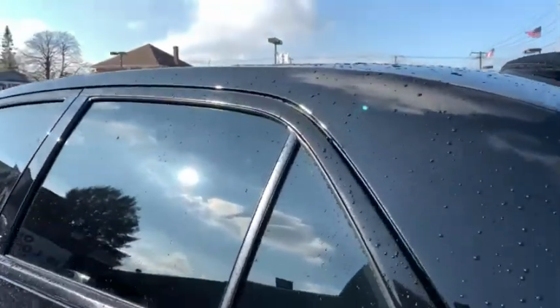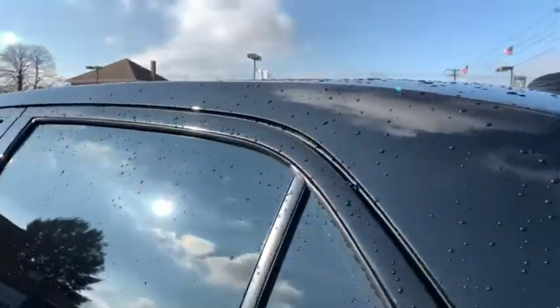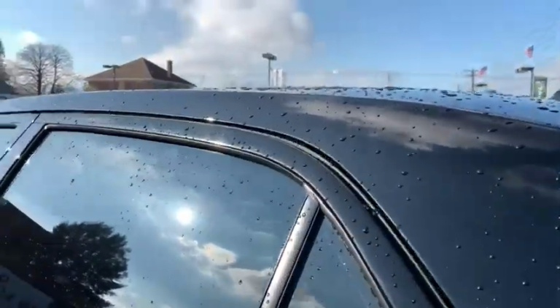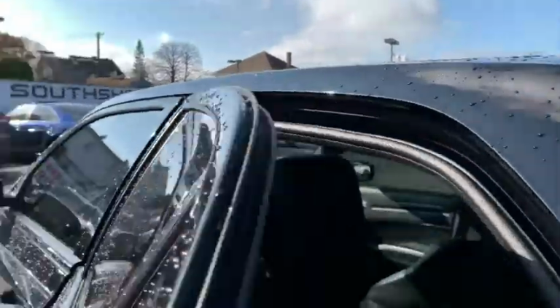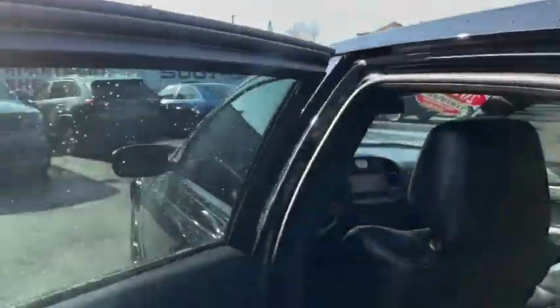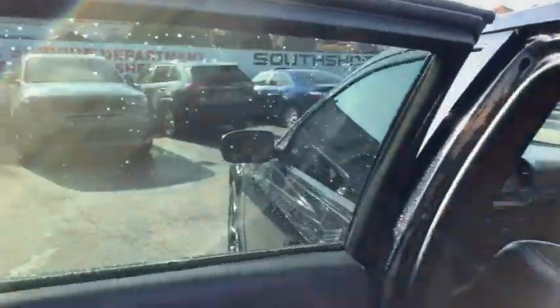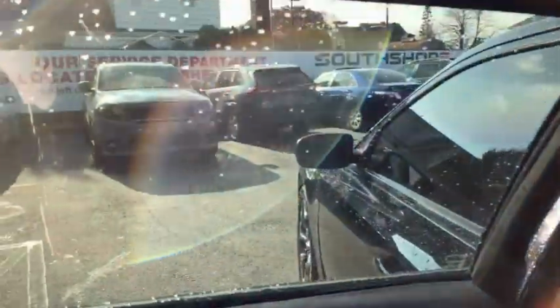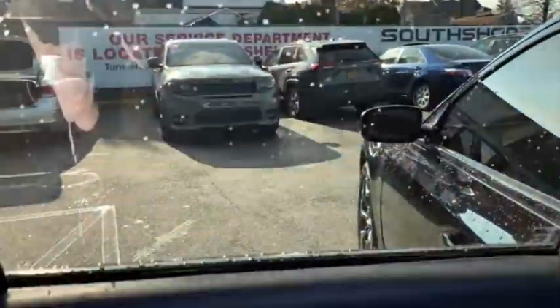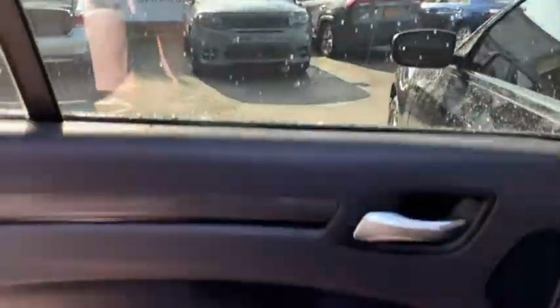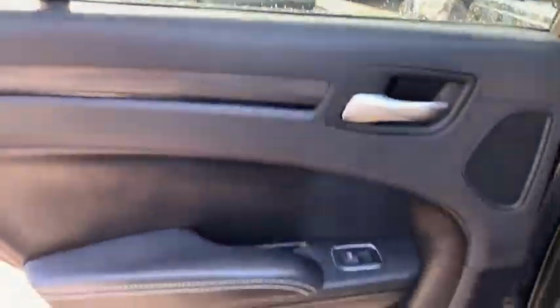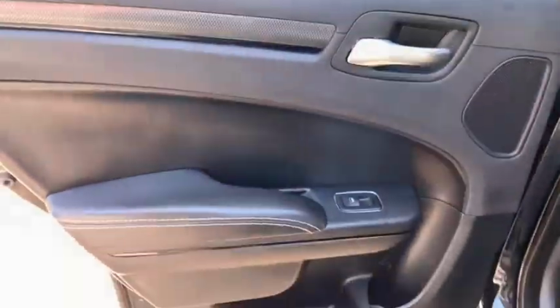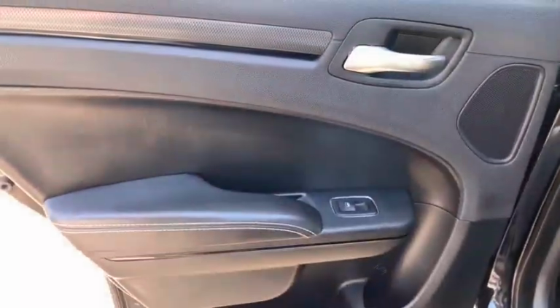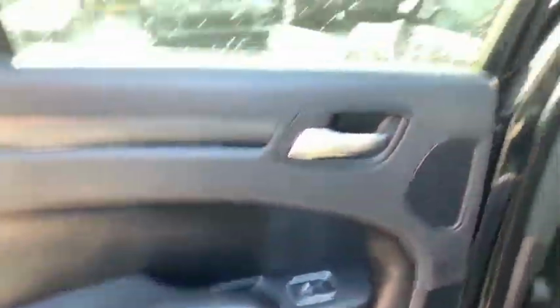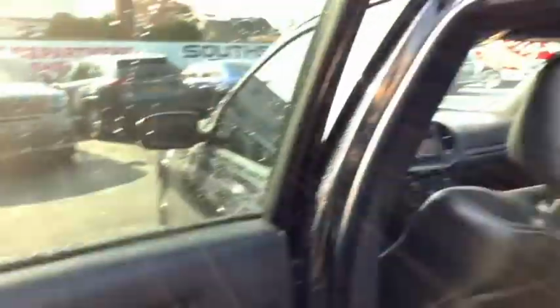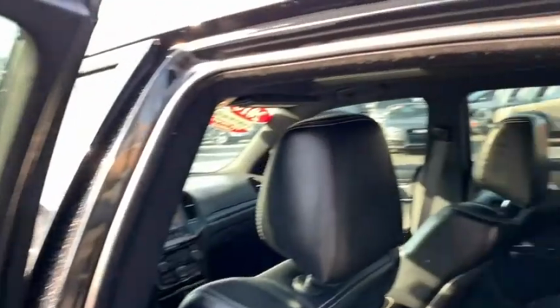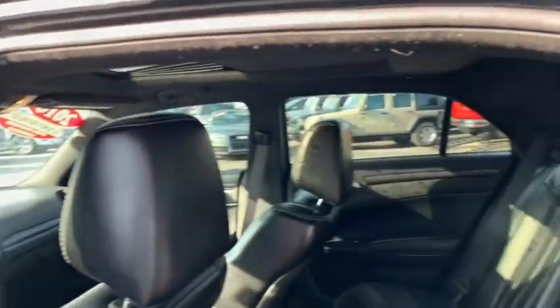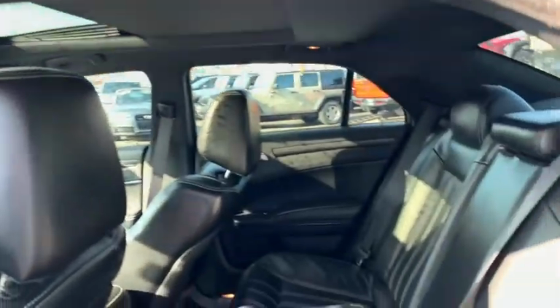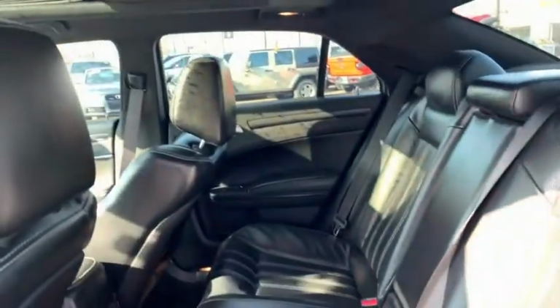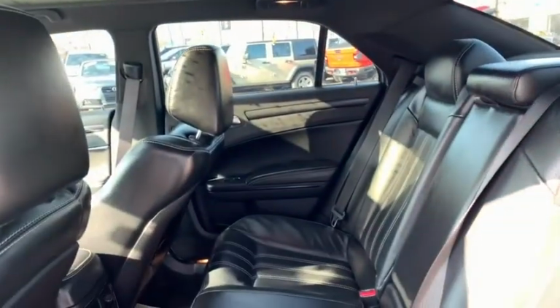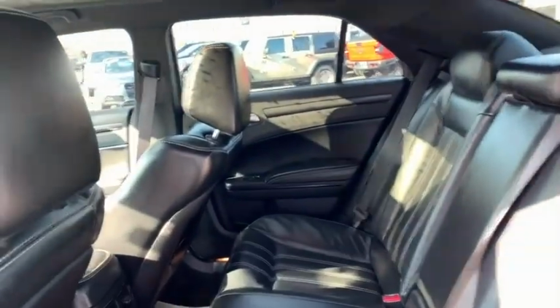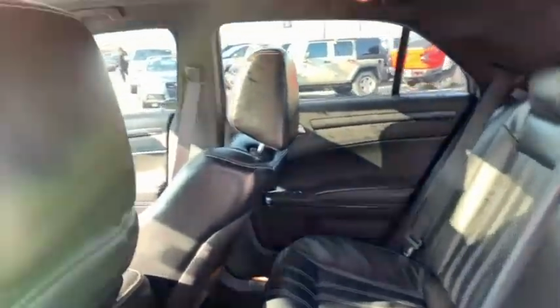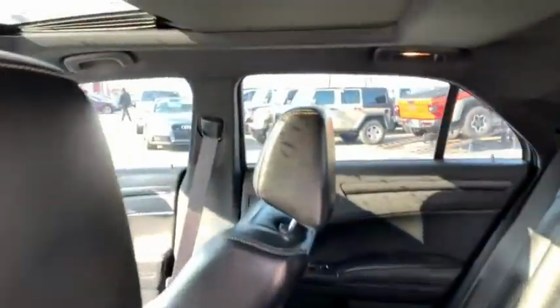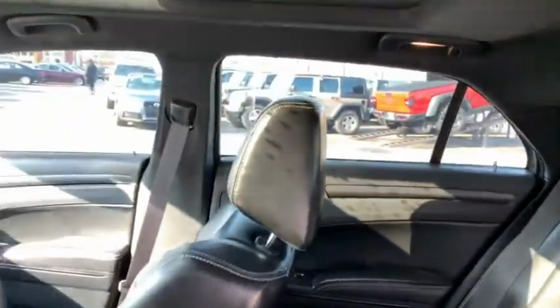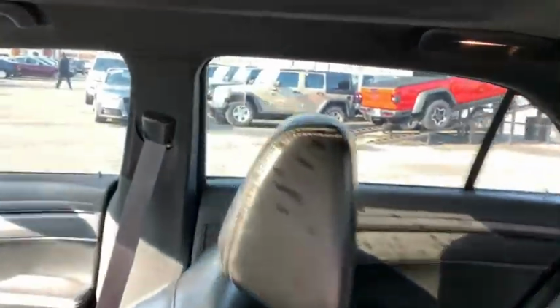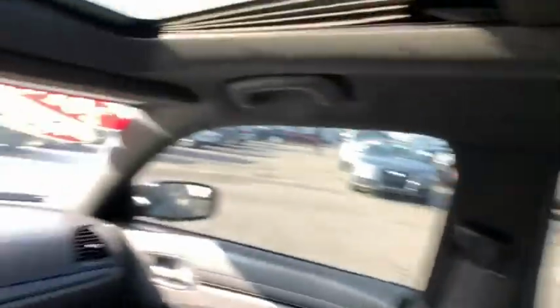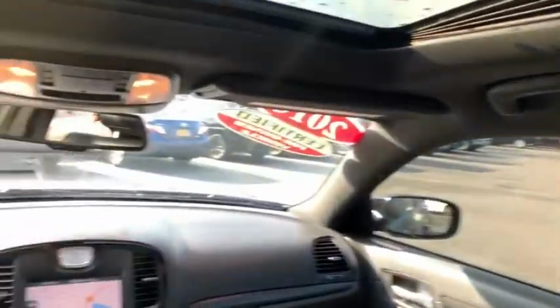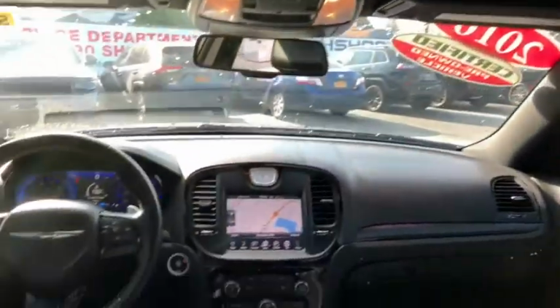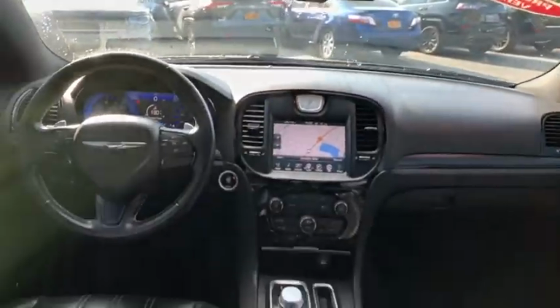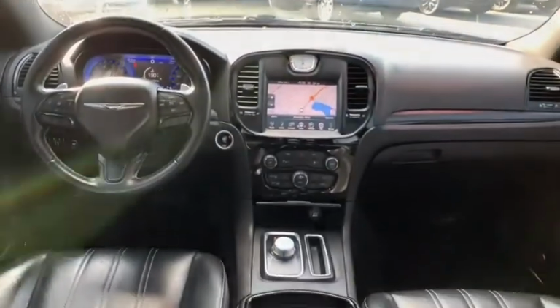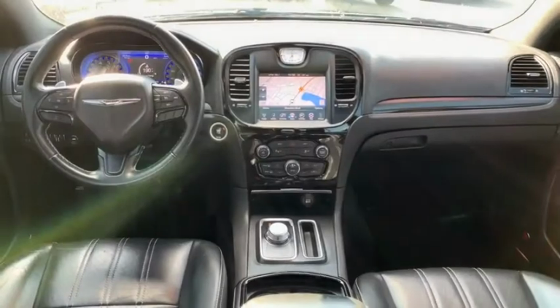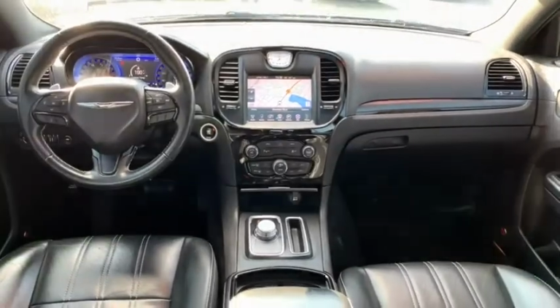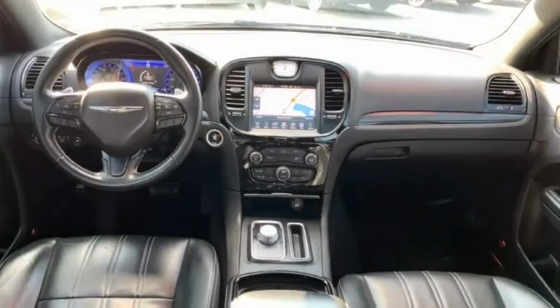Bluetooth, dual airbags, leather-wrapped steering wheel, alloy wheels, power steering, adjustable steering wheel, cruise control, aluminum wheels, floor mats, four-wheel disc brakes.